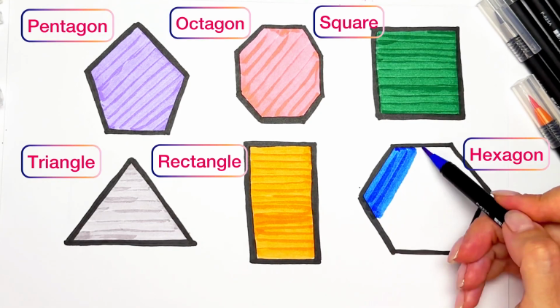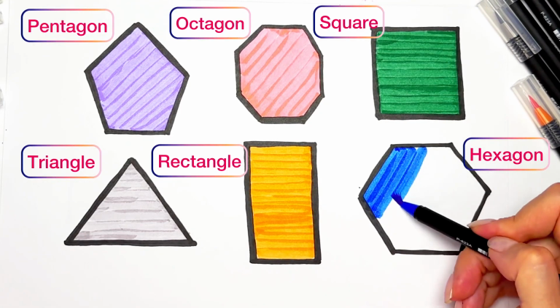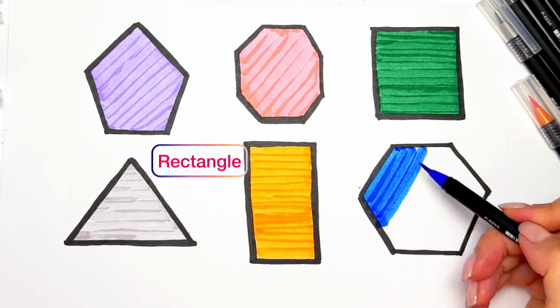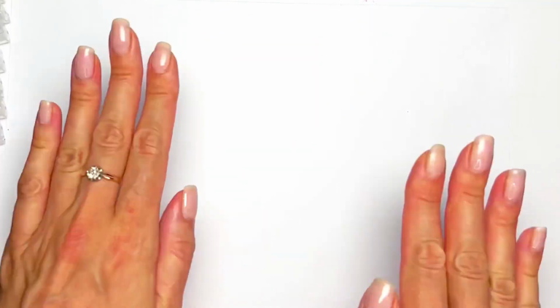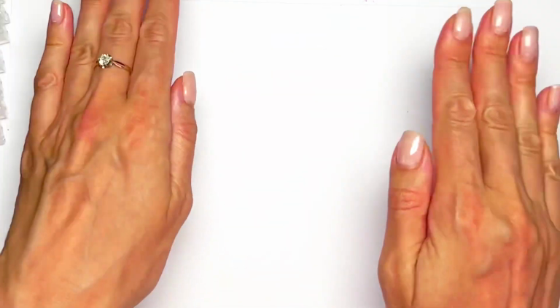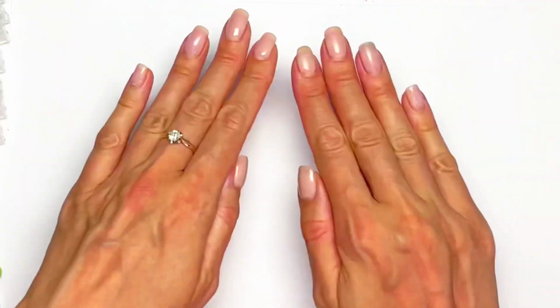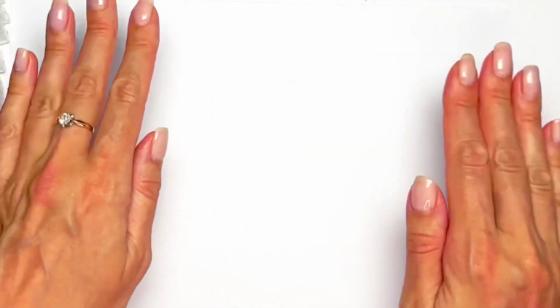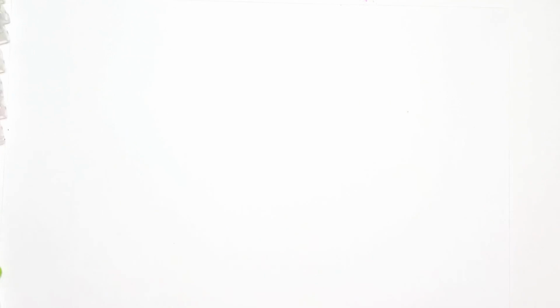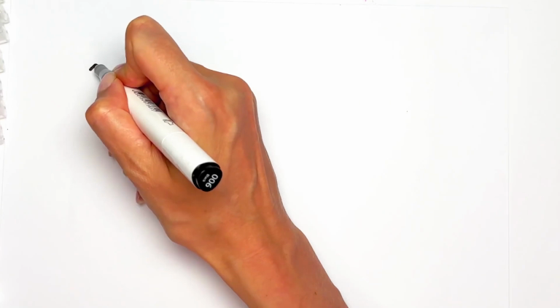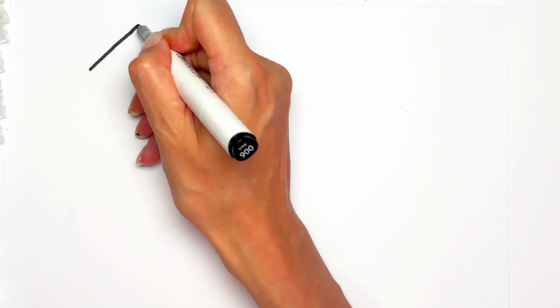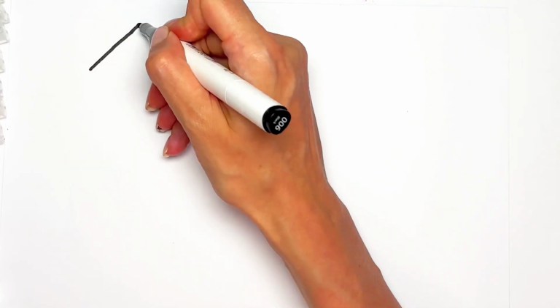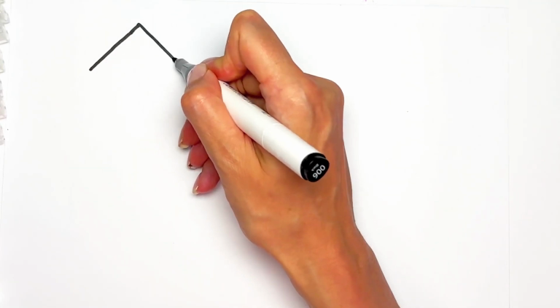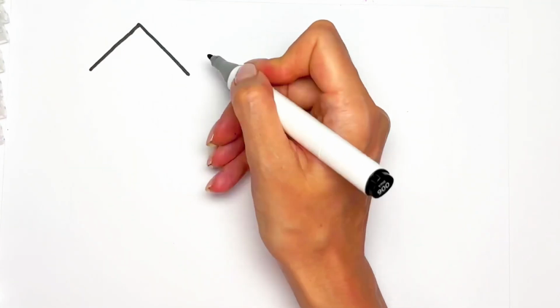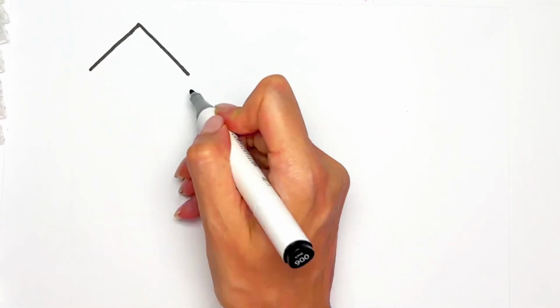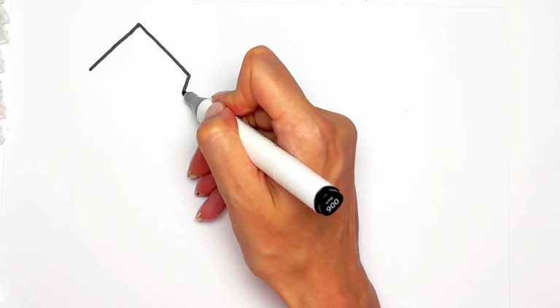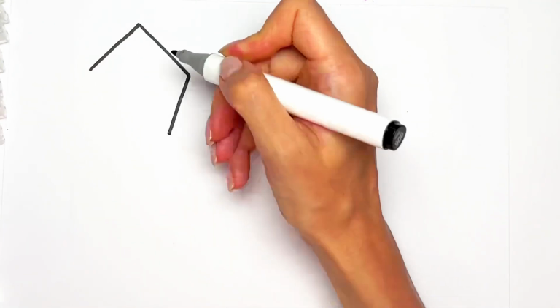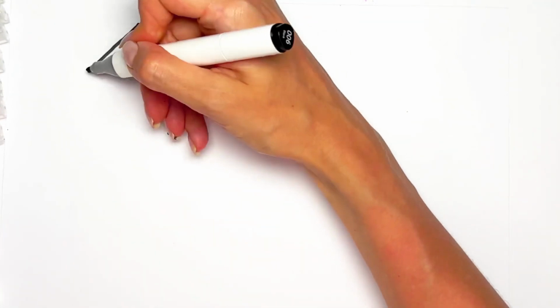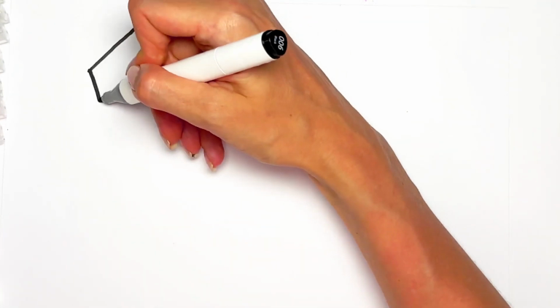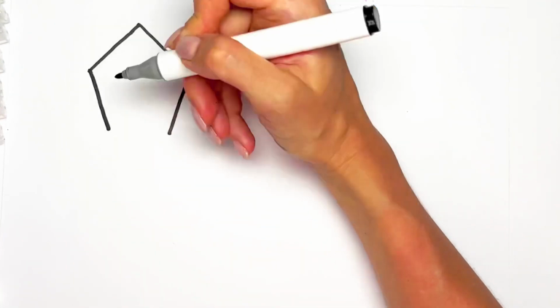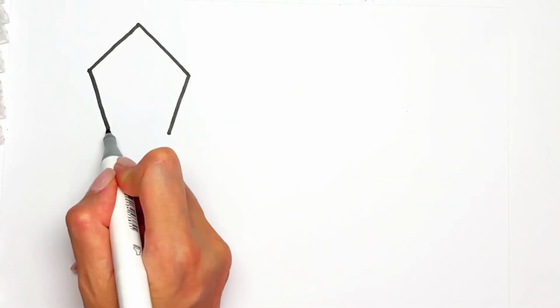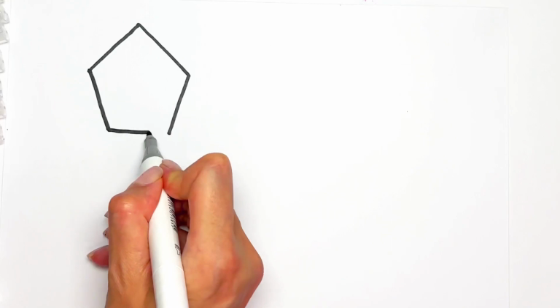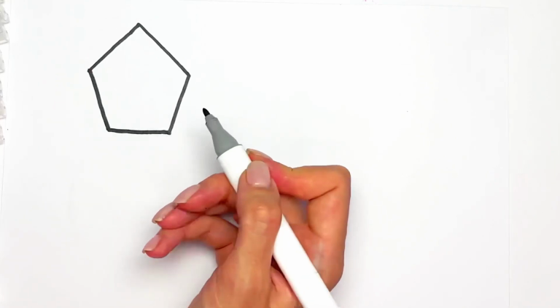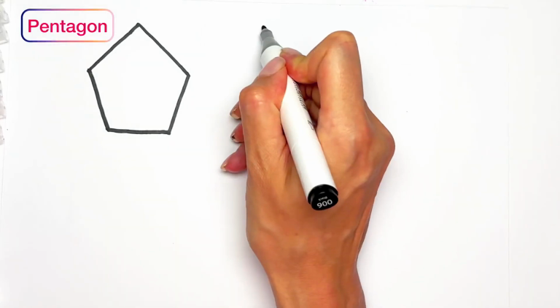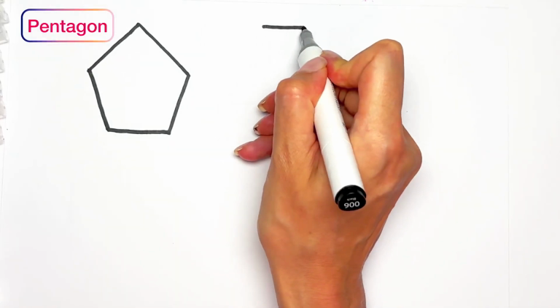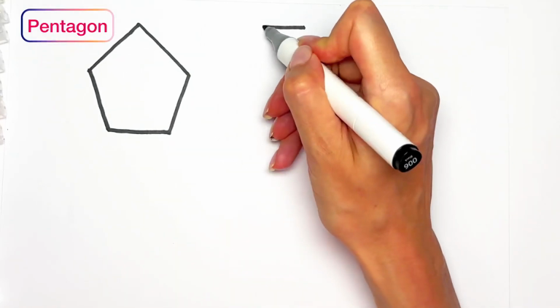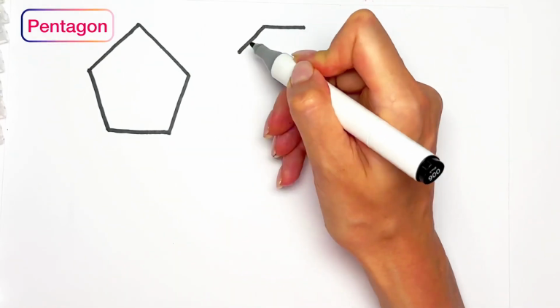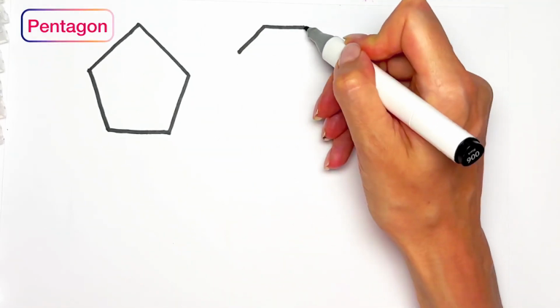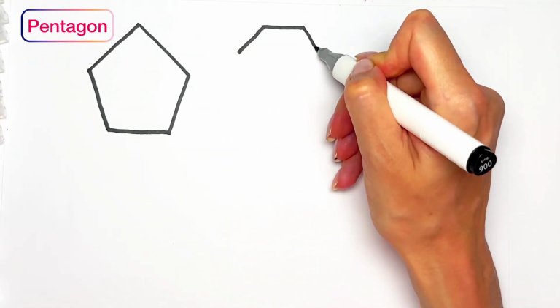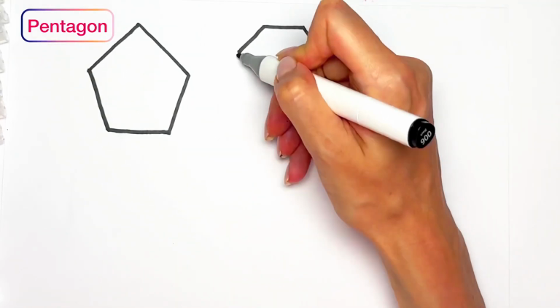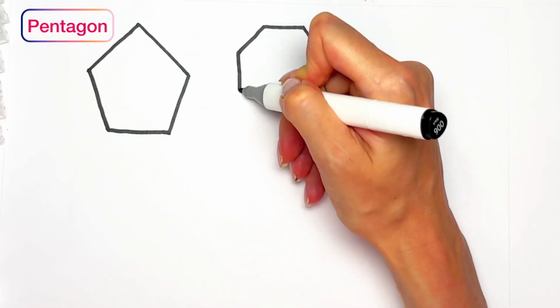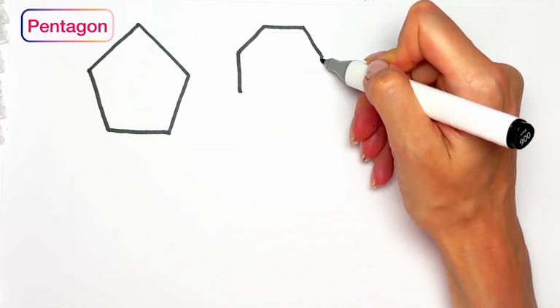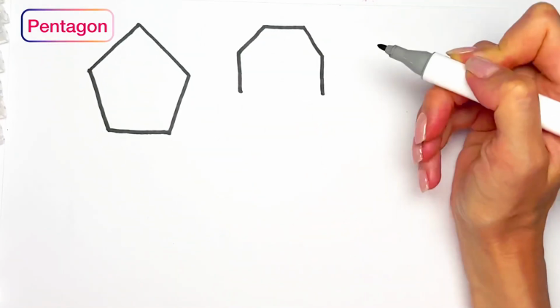Hello! Pentagon. Octagon — octagon has eight angles.